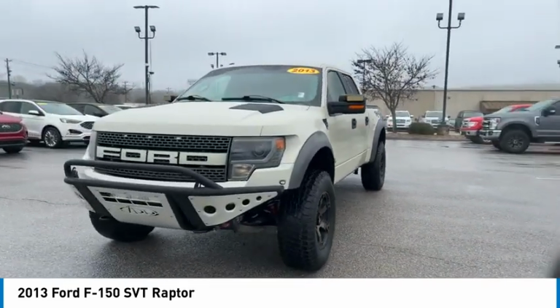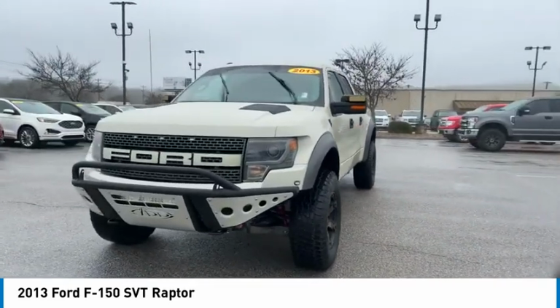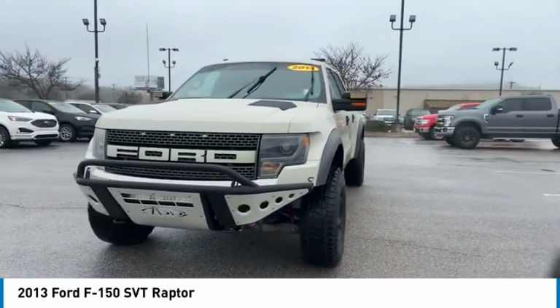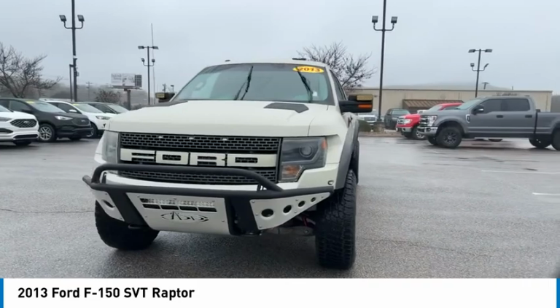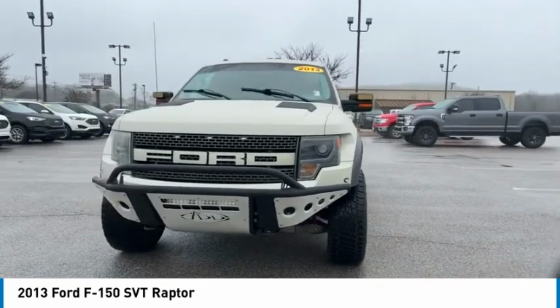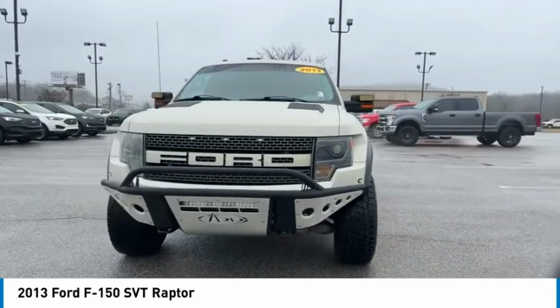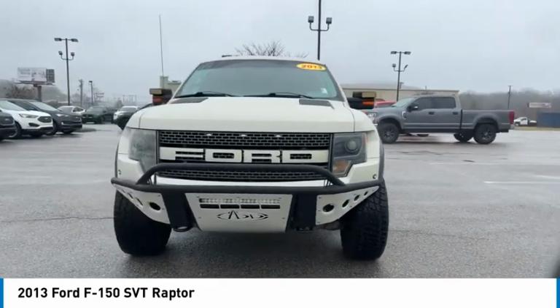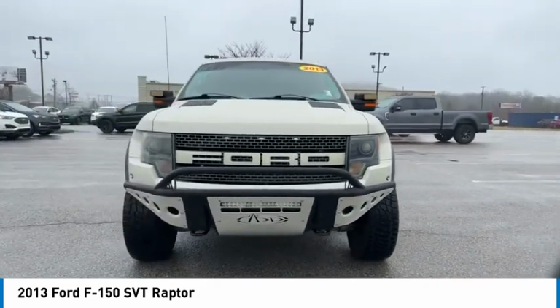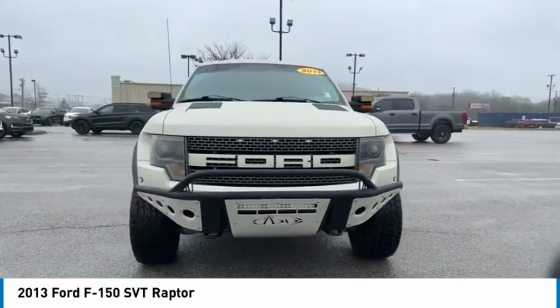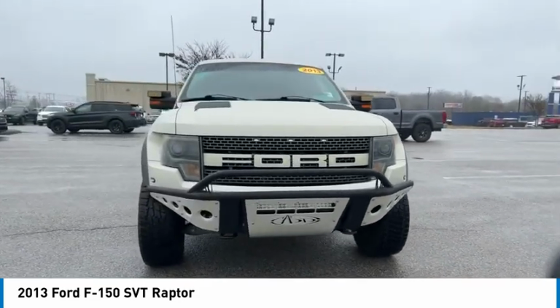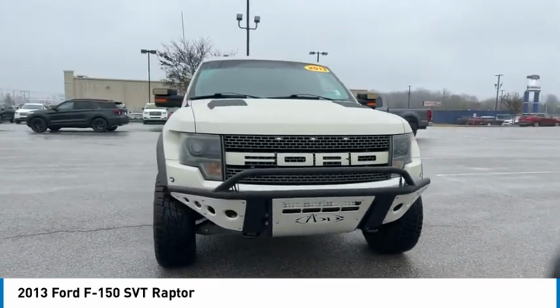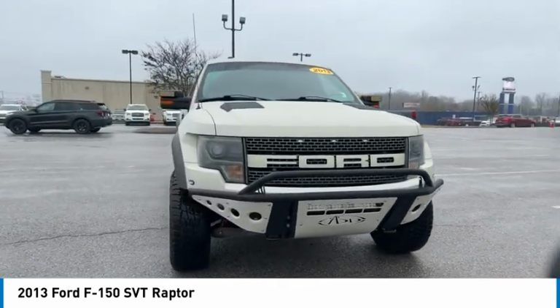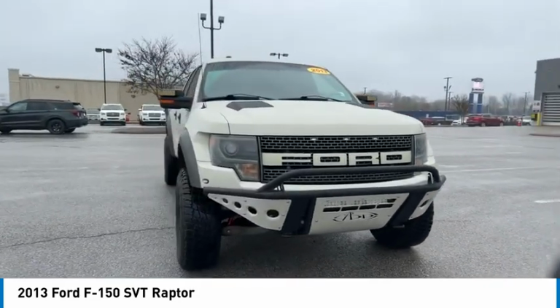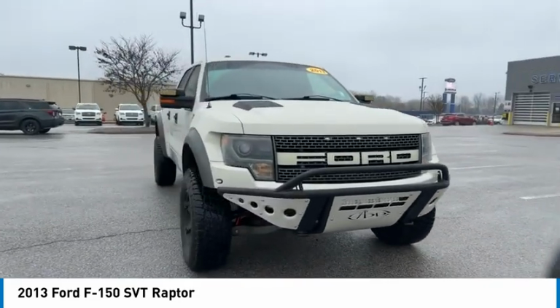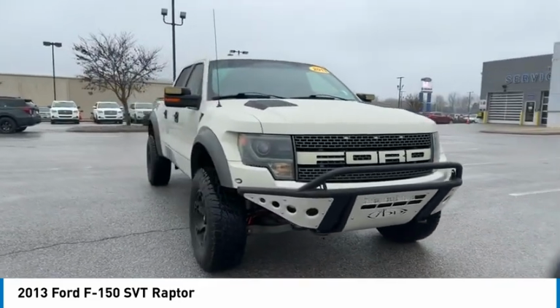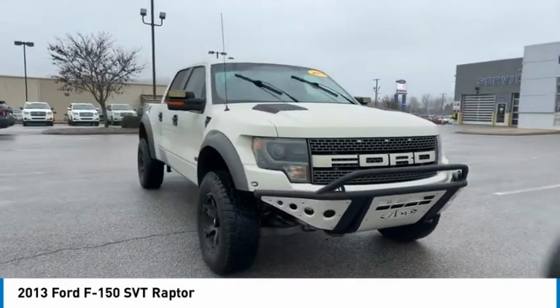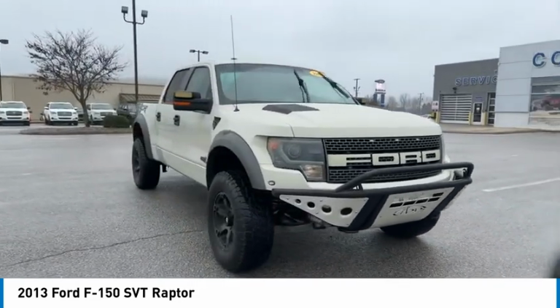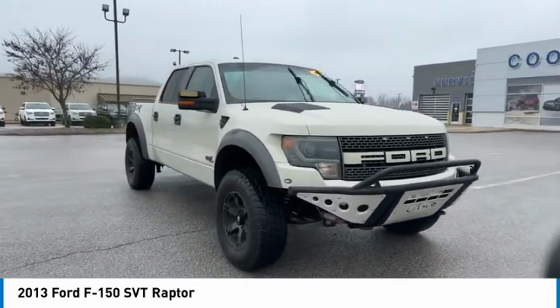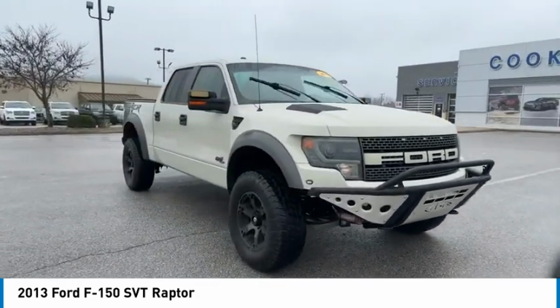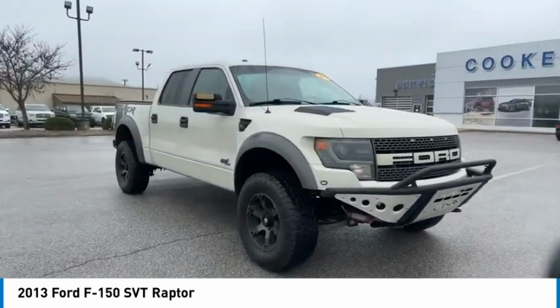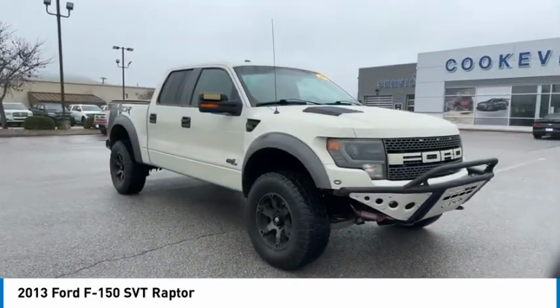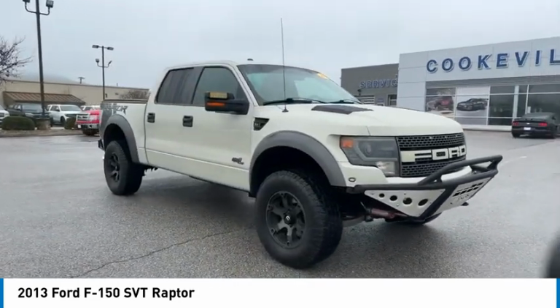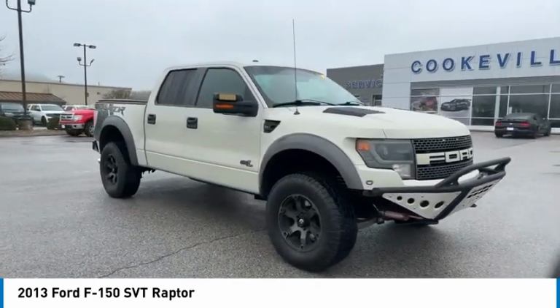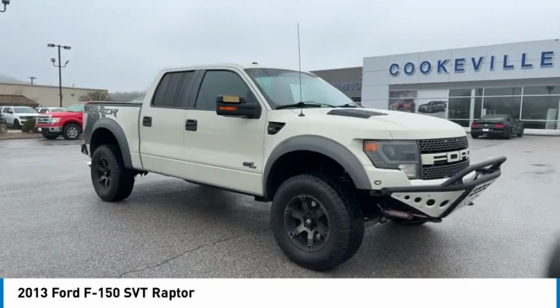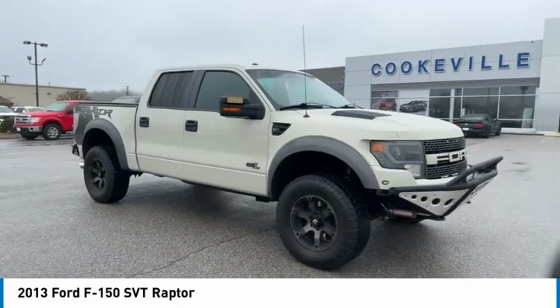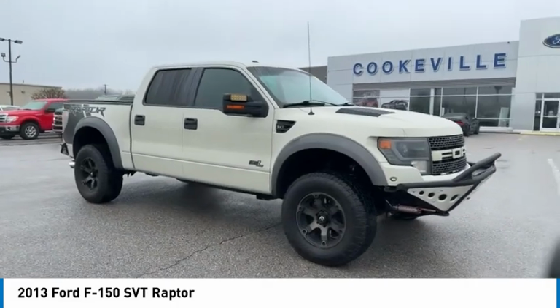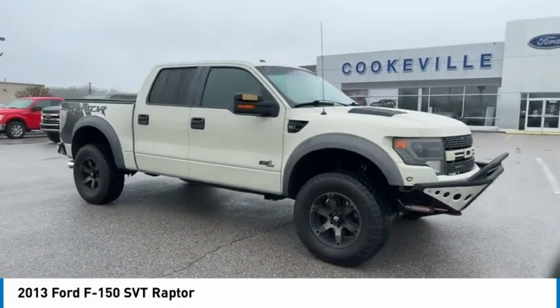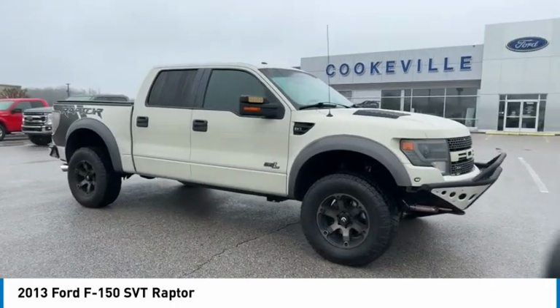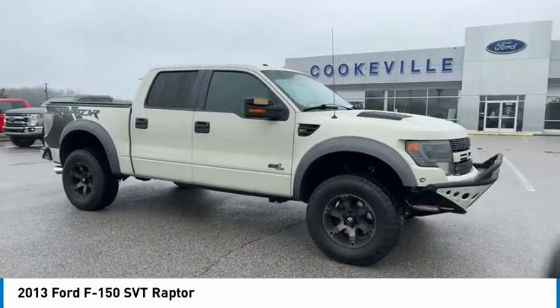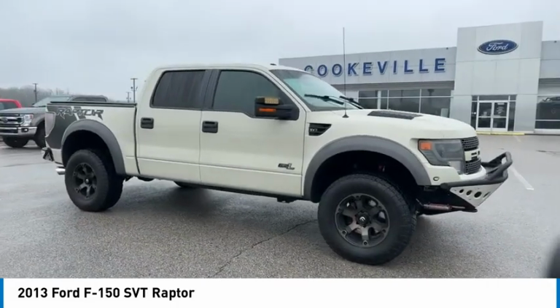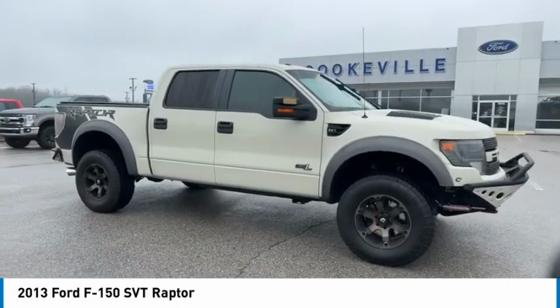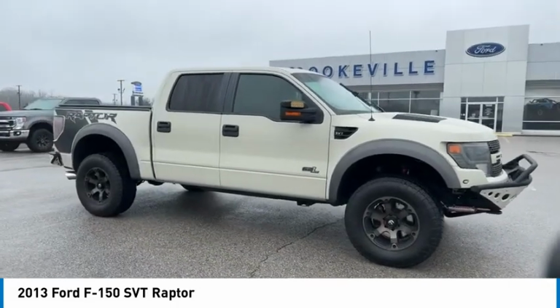Trip computer. If affordable style and reliability are what you're looking for, this vehicle couldn't be more perfect. Drive it today.